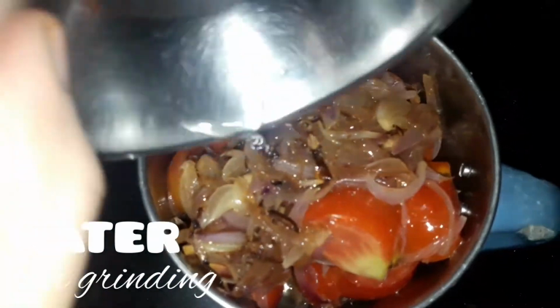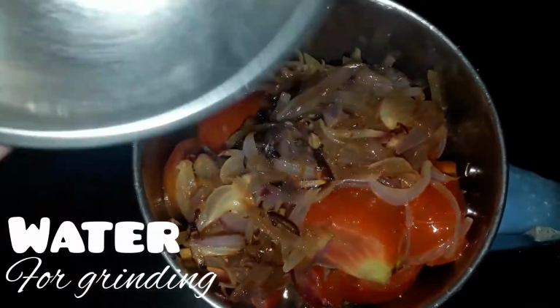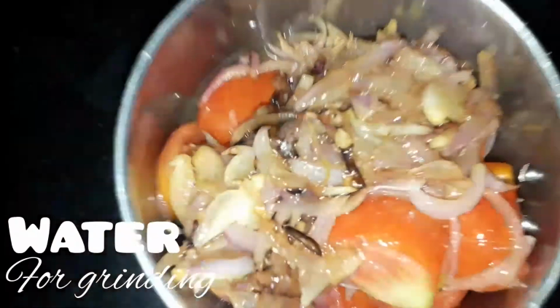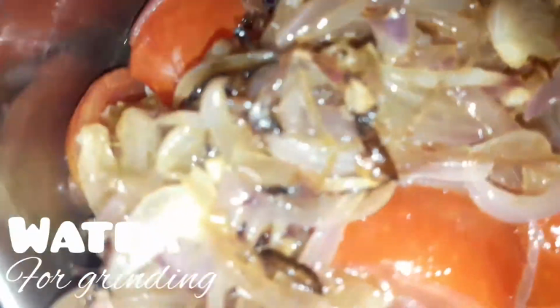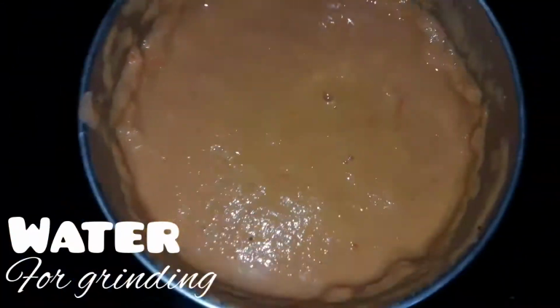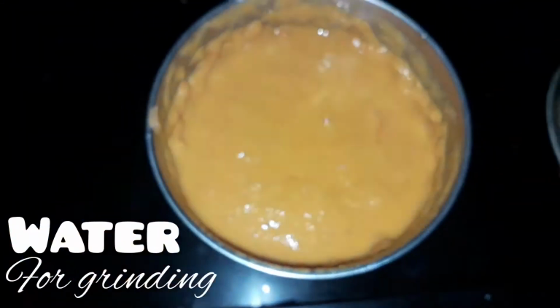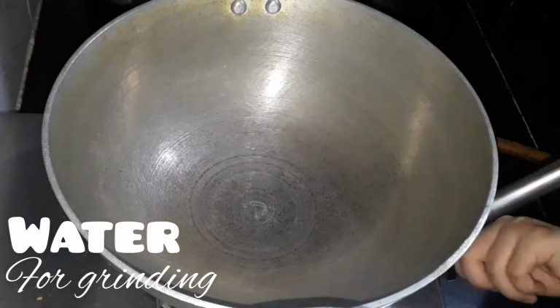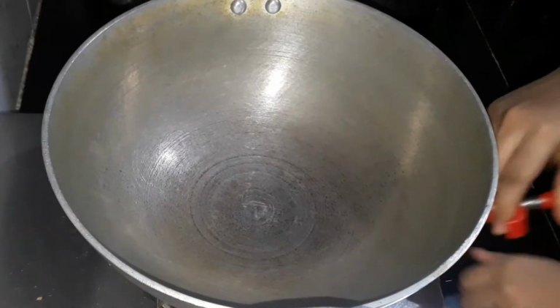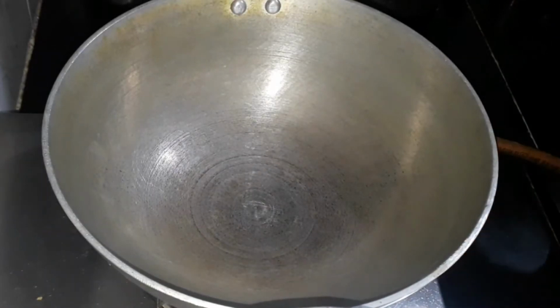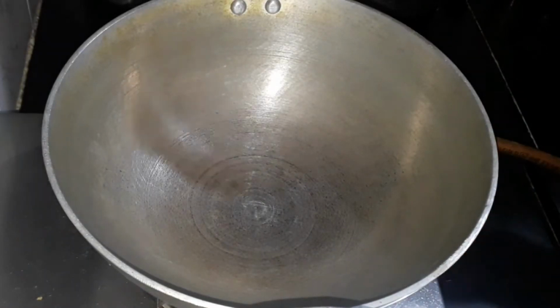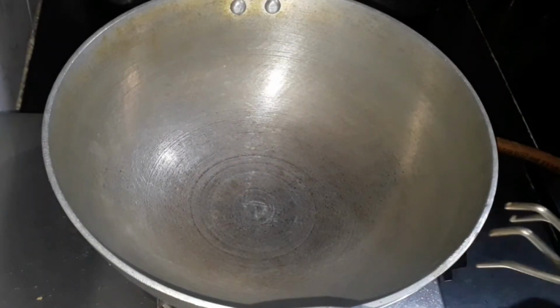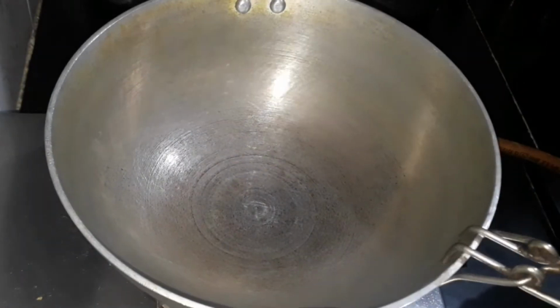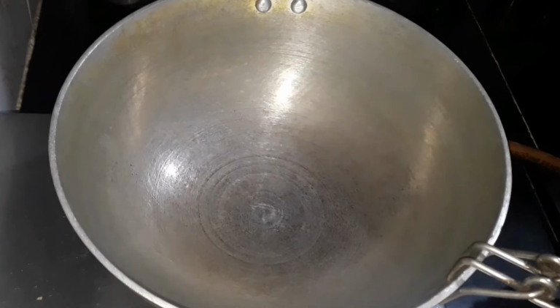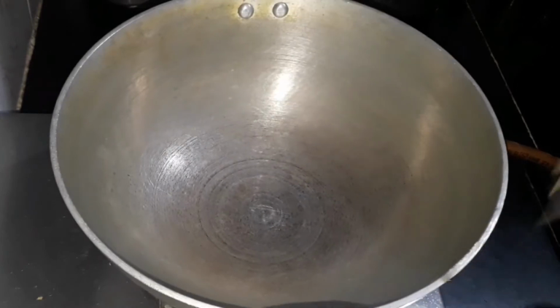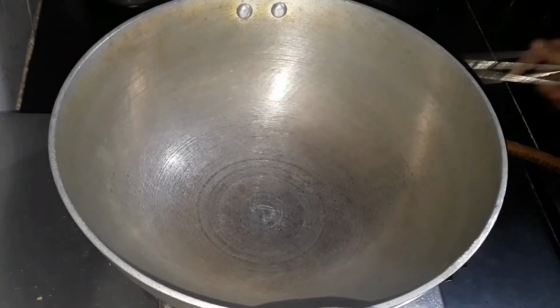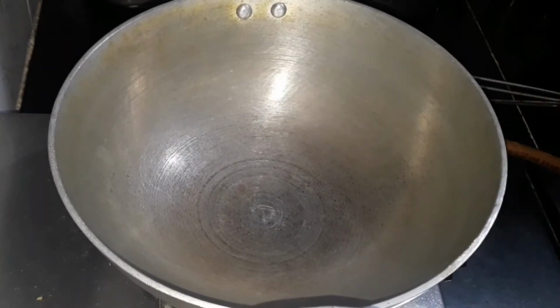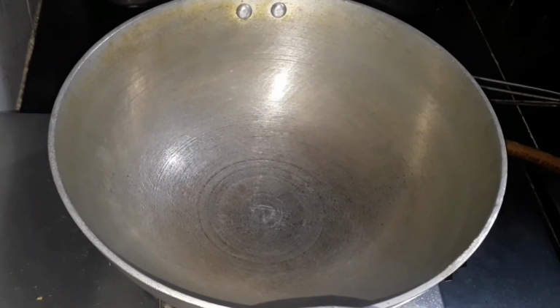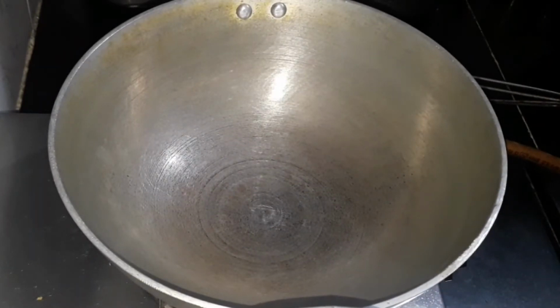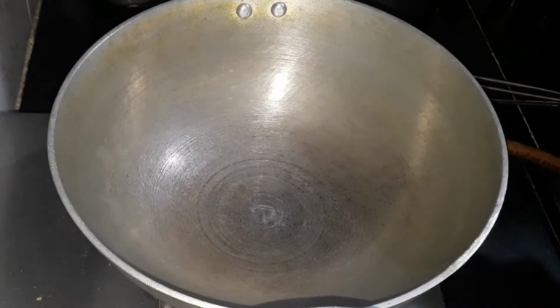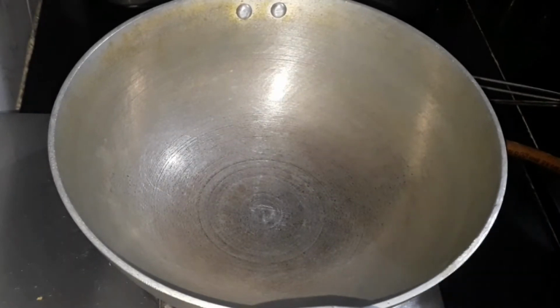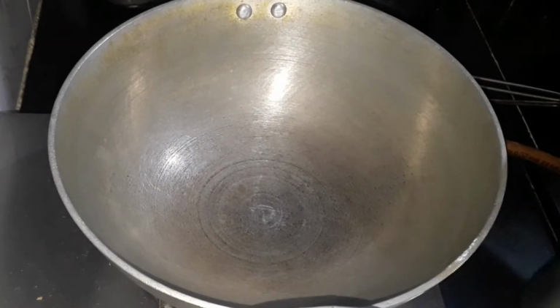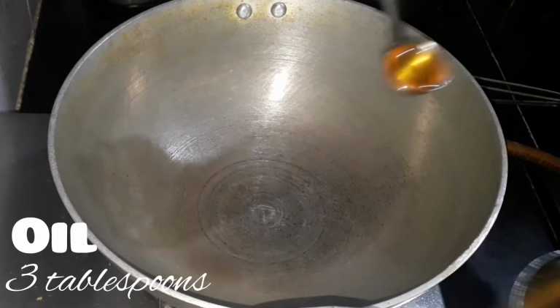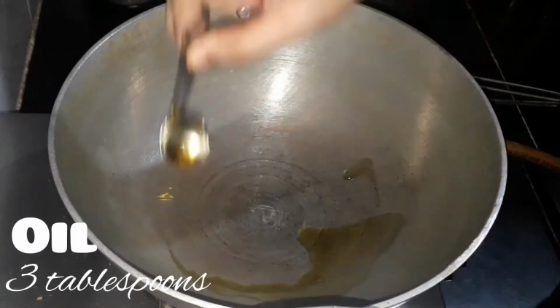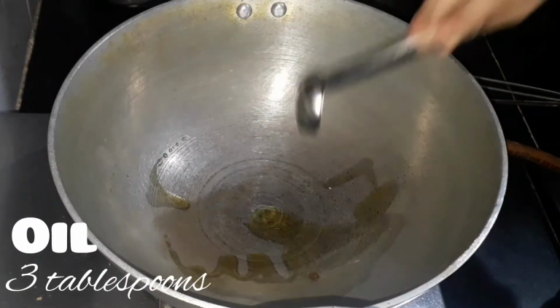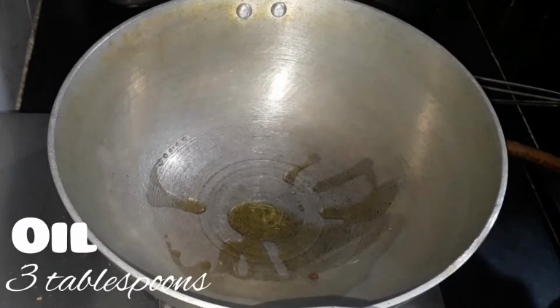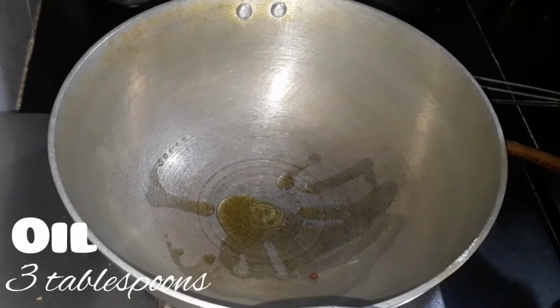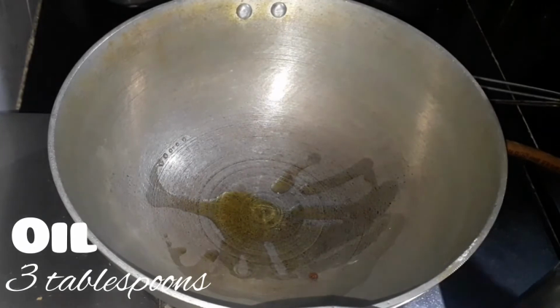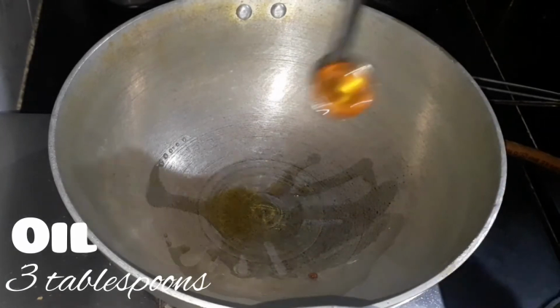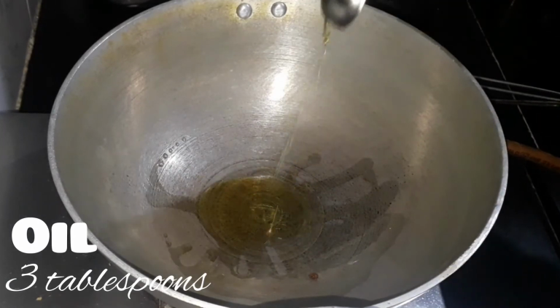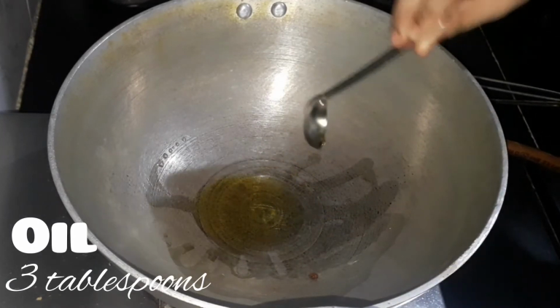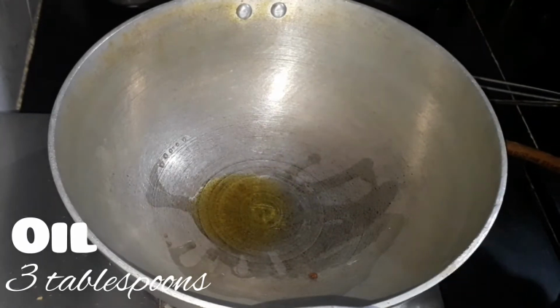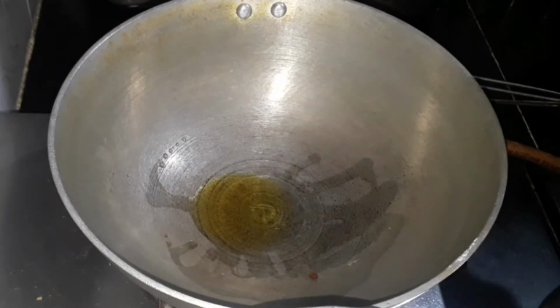Add water and grind it to a fine paste. Let's keep this aside and take another pan or kadai and add three tablespoons of oil to it. Now let's allow the oil to heat up.